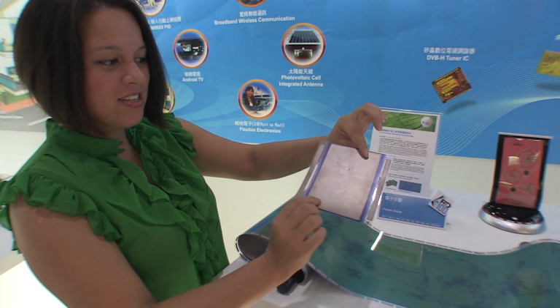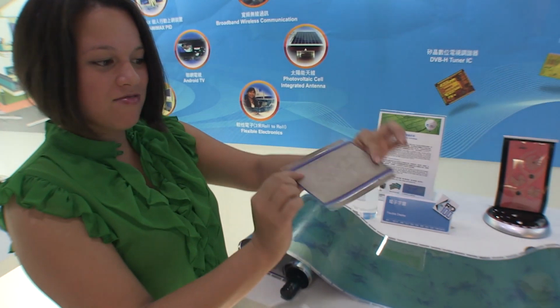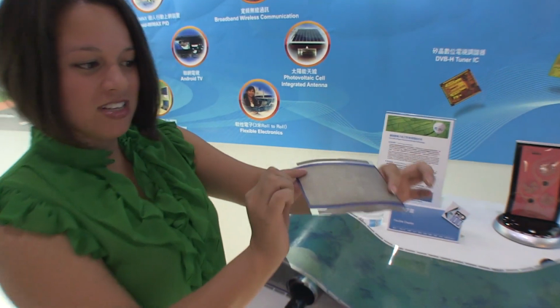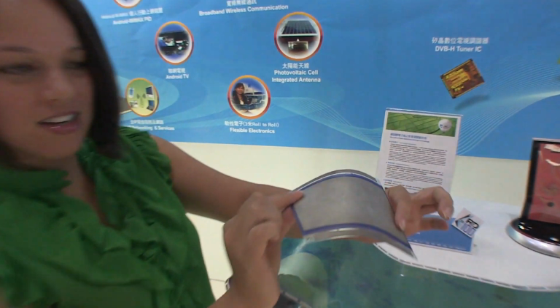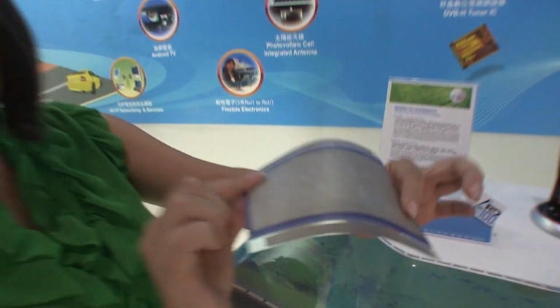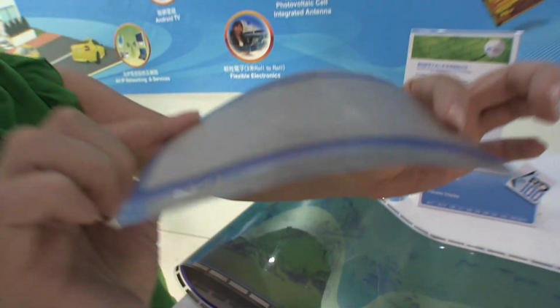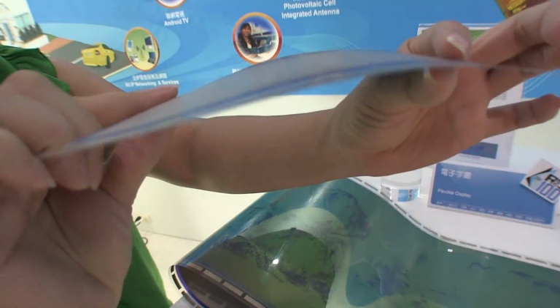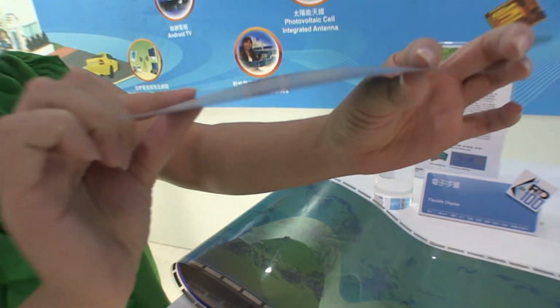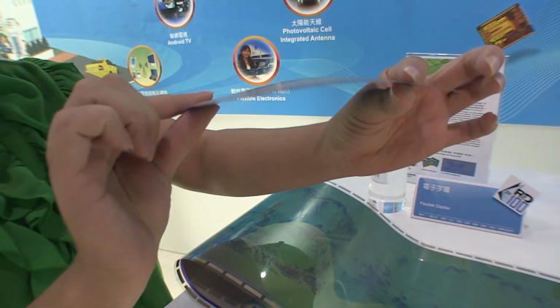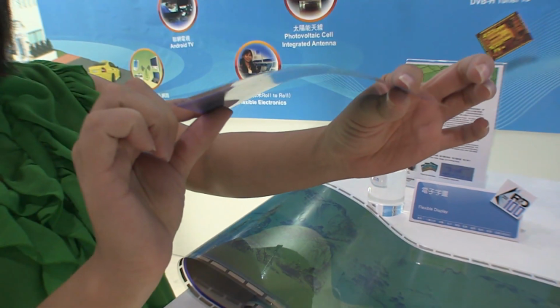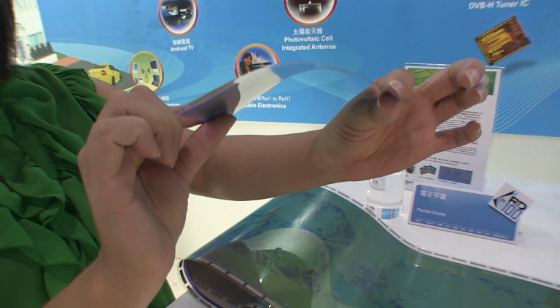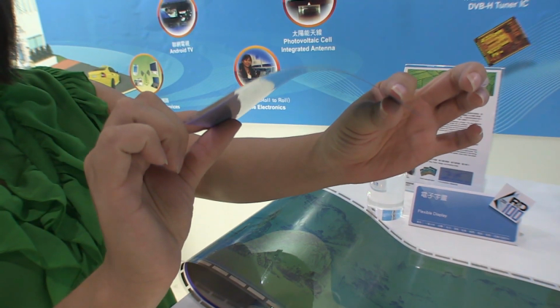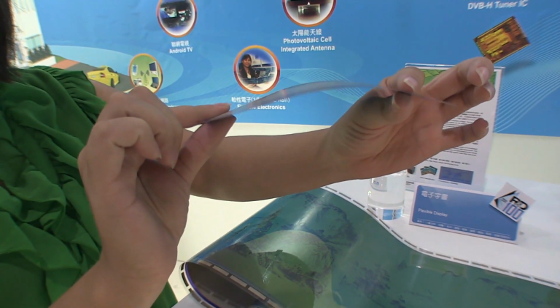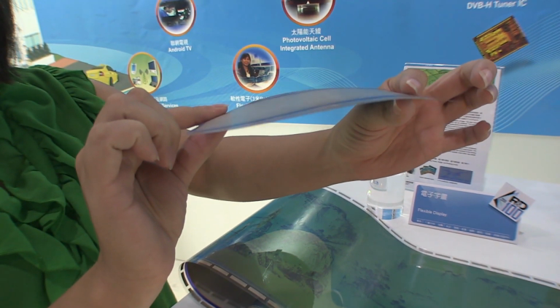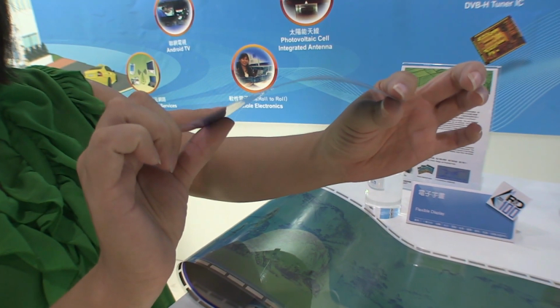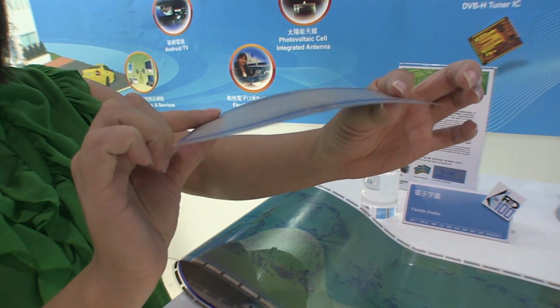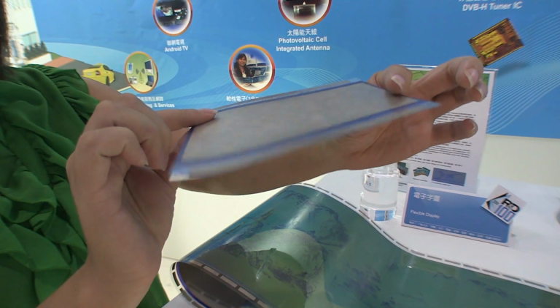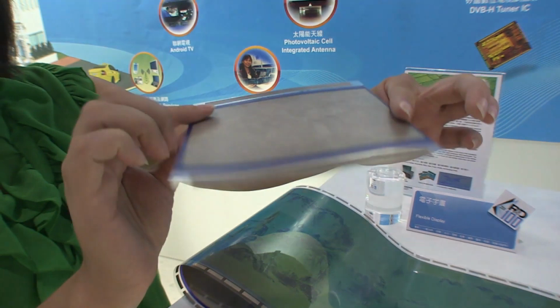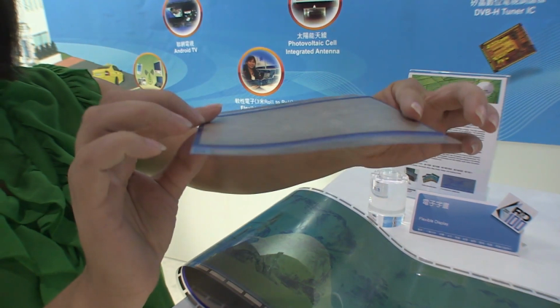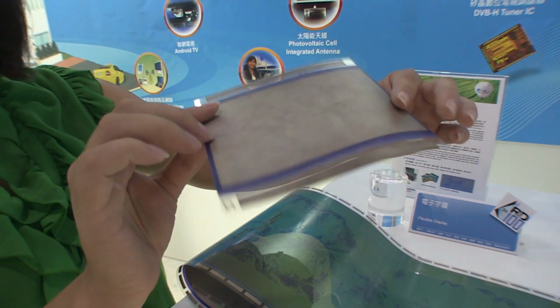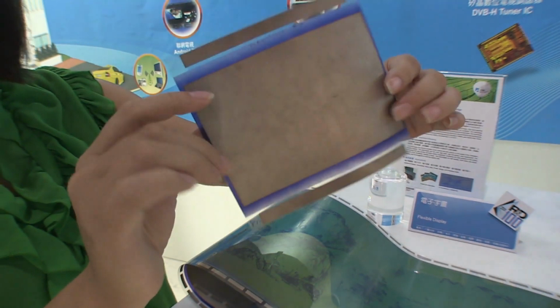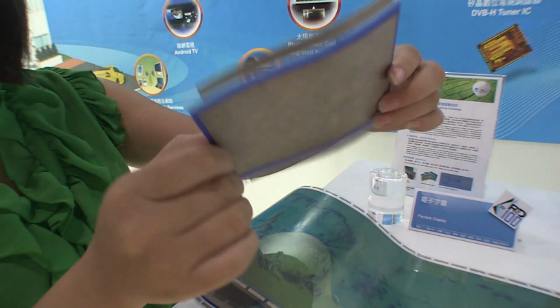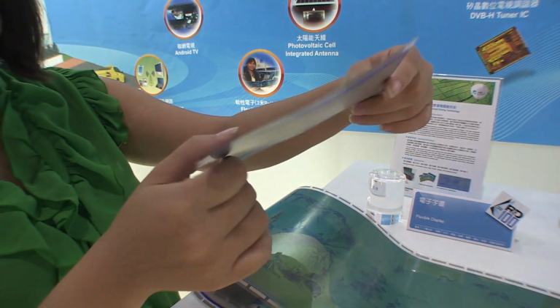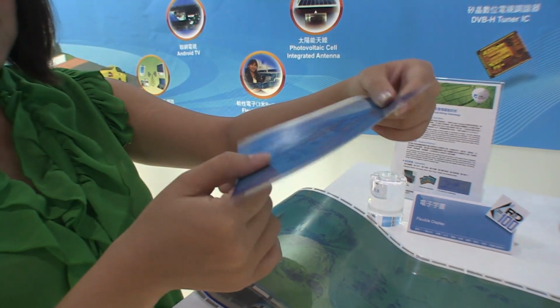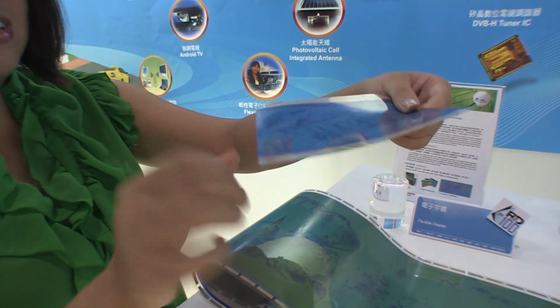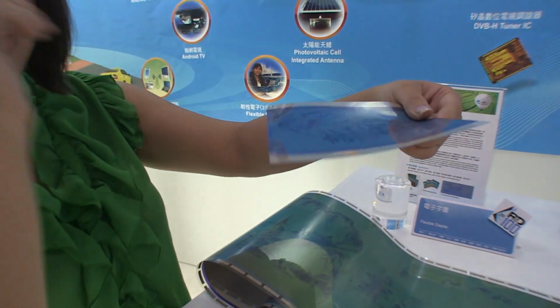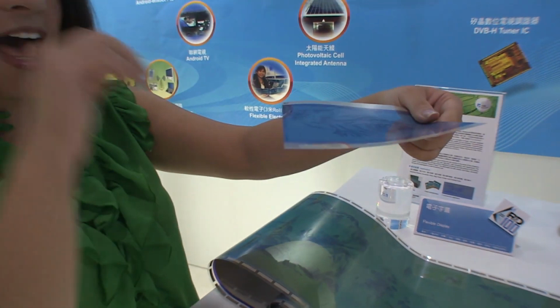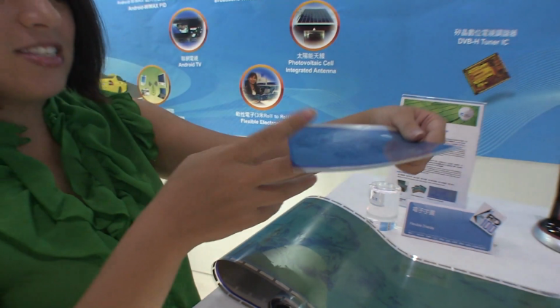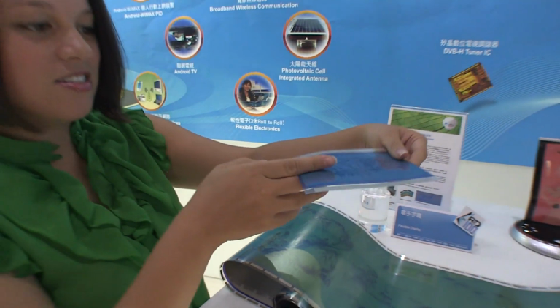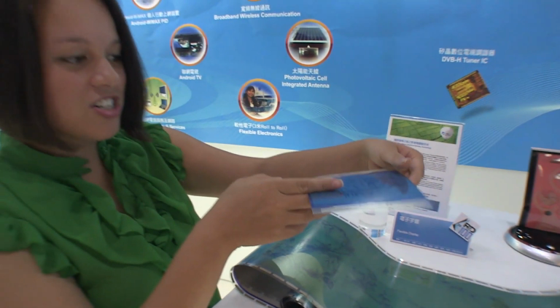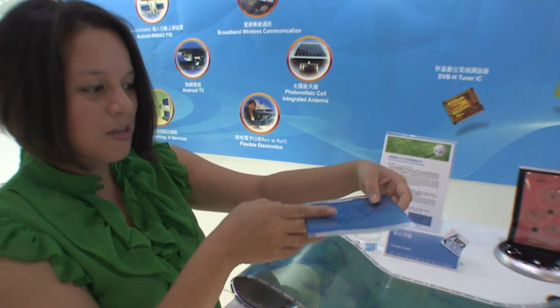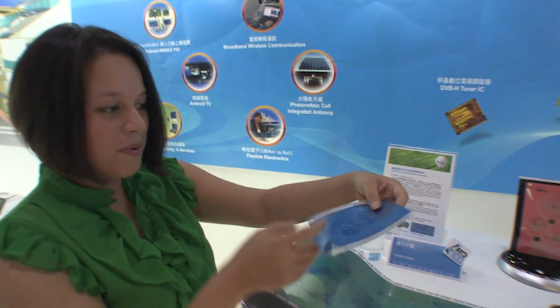This is really thin. If you take a look at that, it is super, super thin. I'd say it's about half as thick as traditional ePaper.